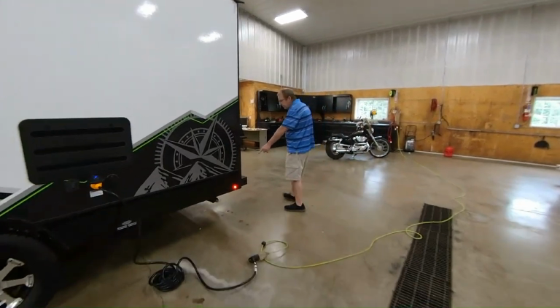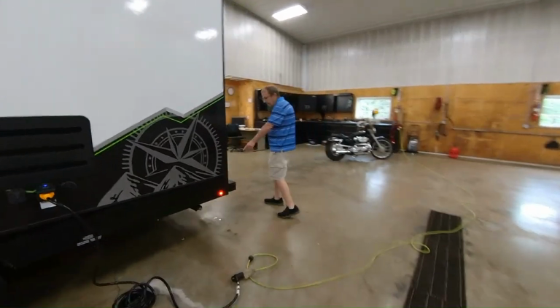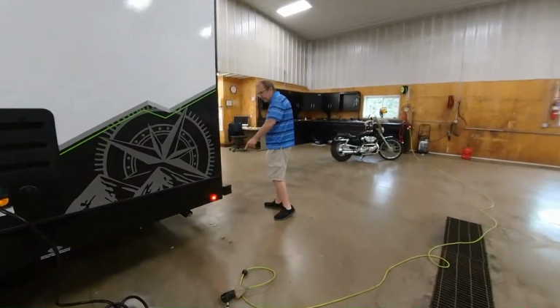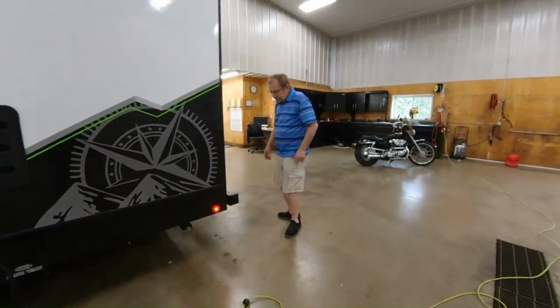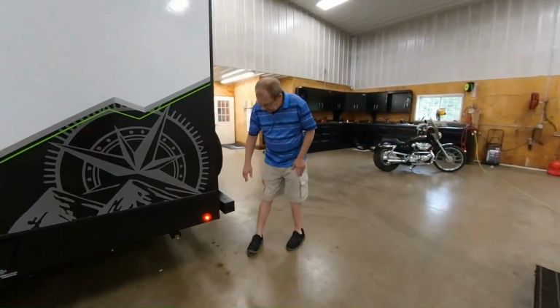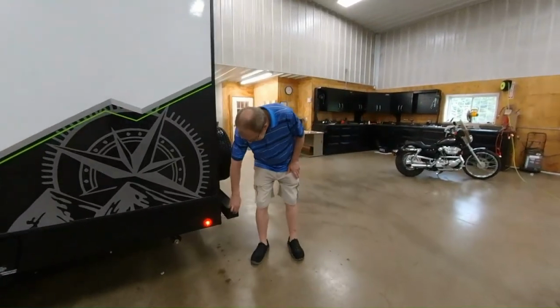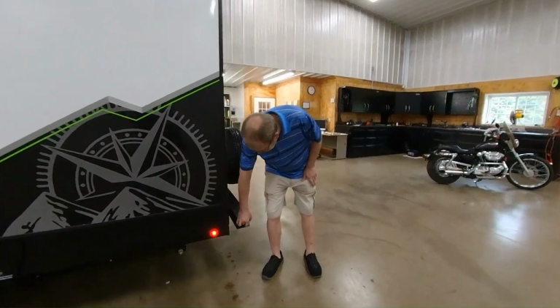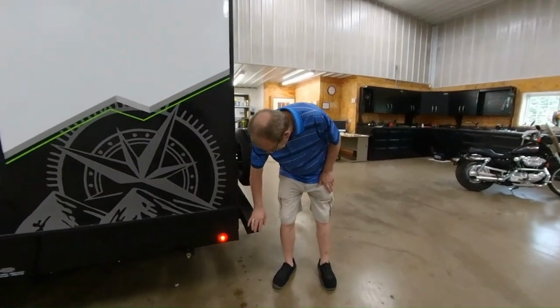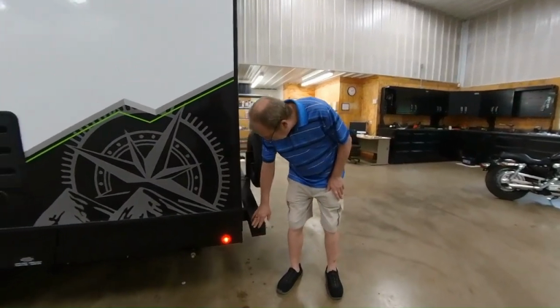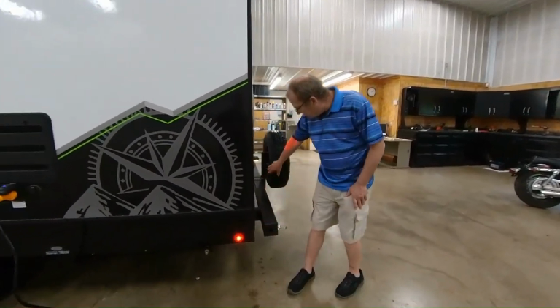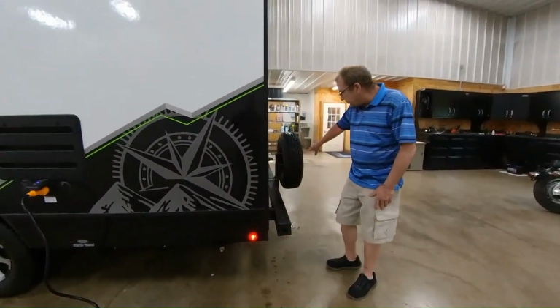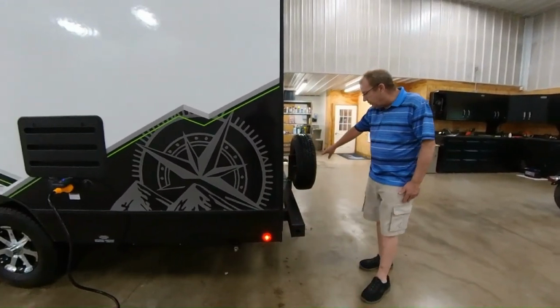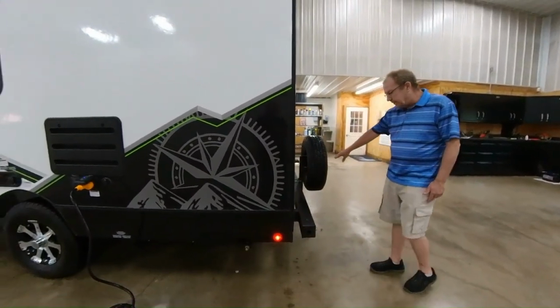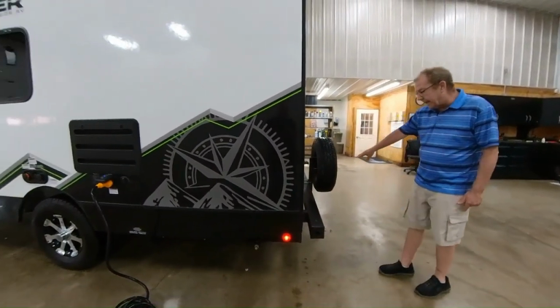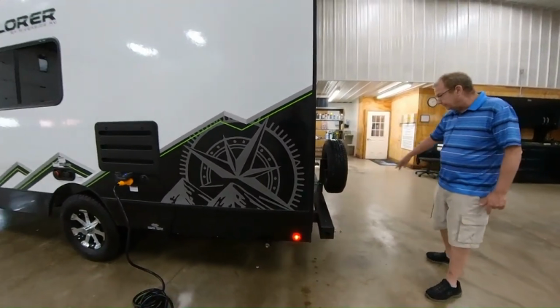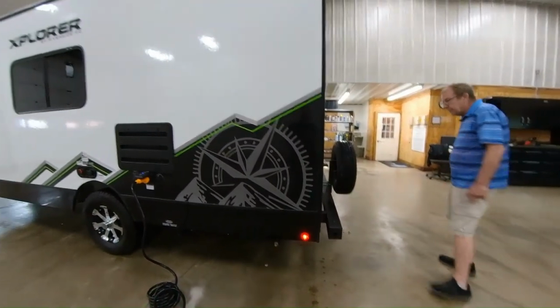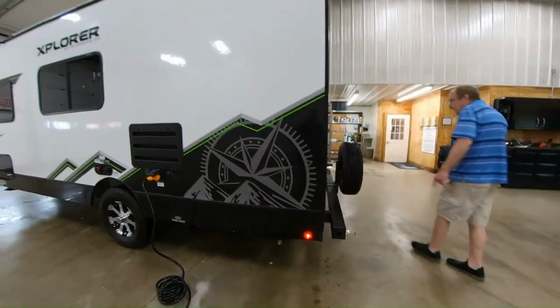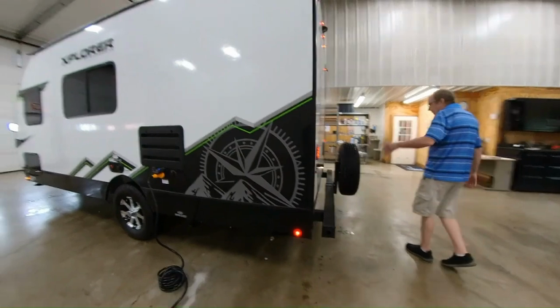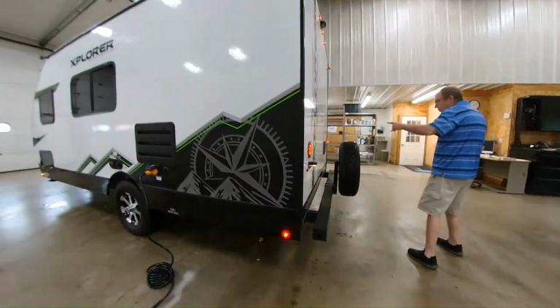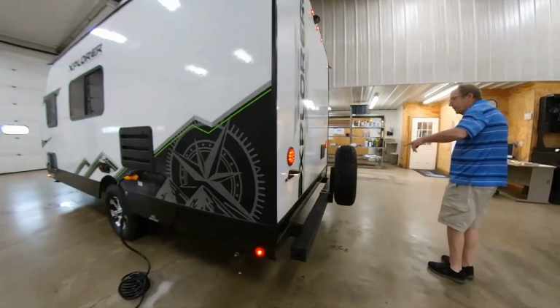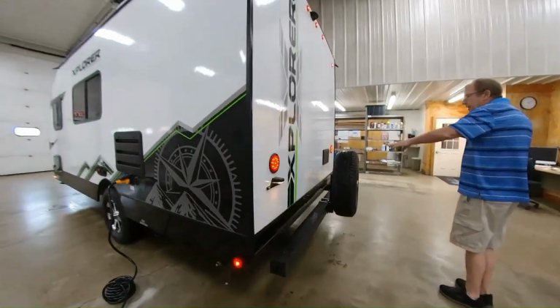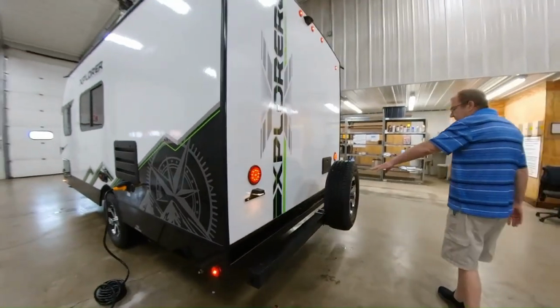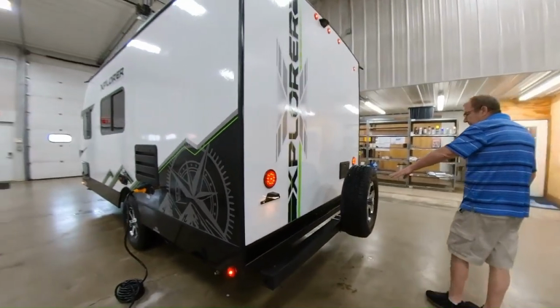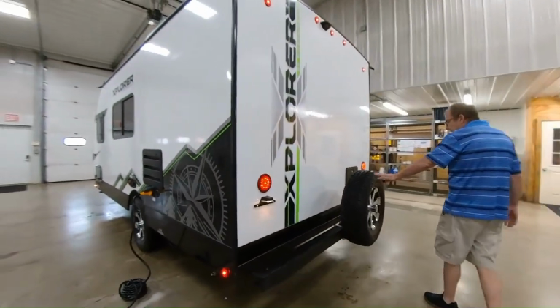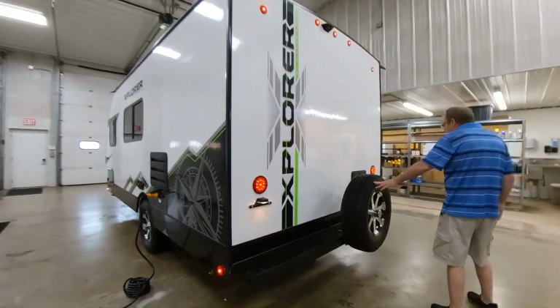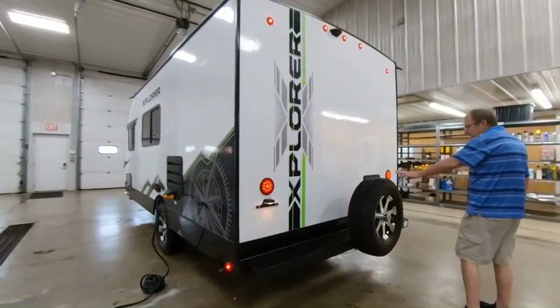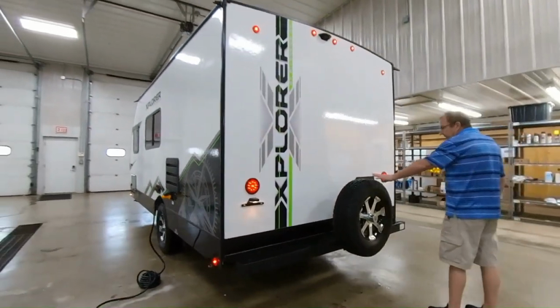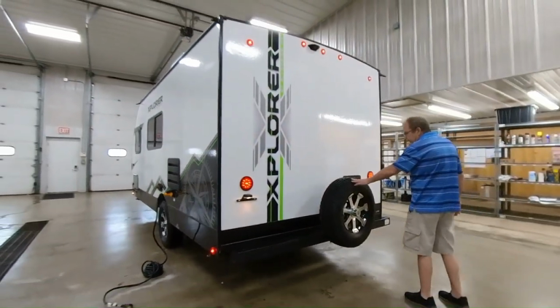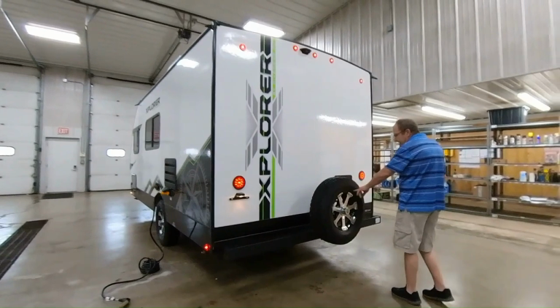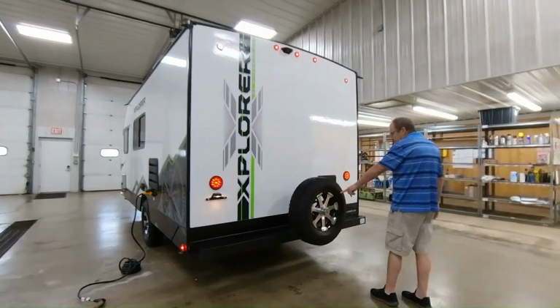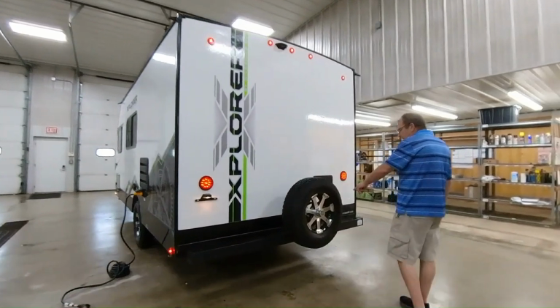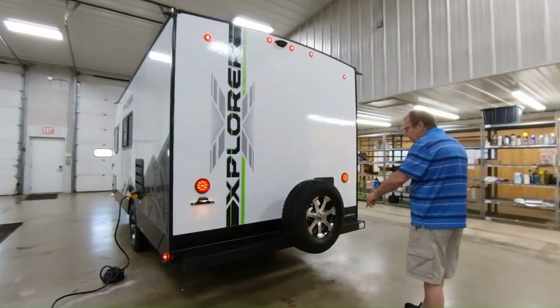Here you have your back bumper, and these here will pop off so you can put your sewer hose right in the back, so you don't have to put it in the storage area. You do have the spare tire. These are 15-inch tires and they come with aluminum rims, which are going to give you a smoother ride down the road.